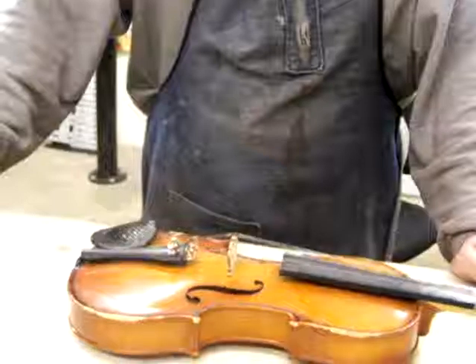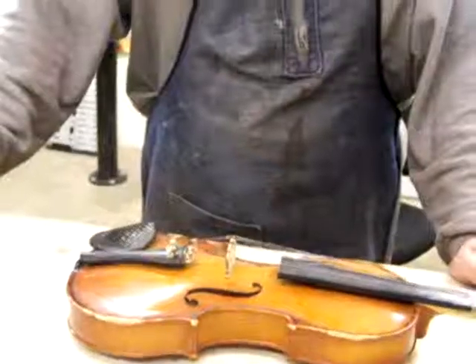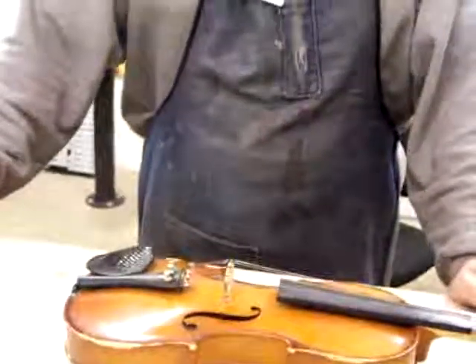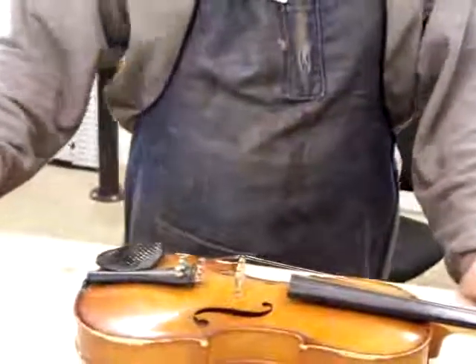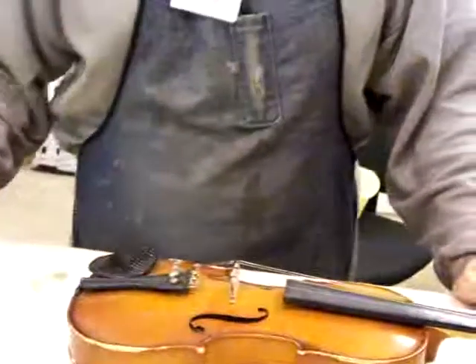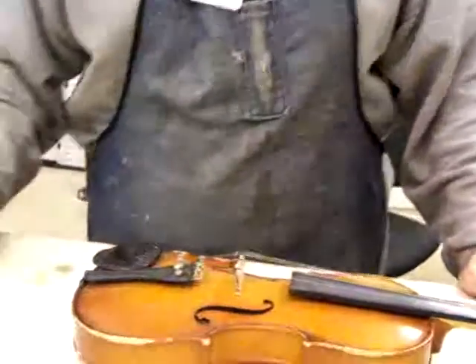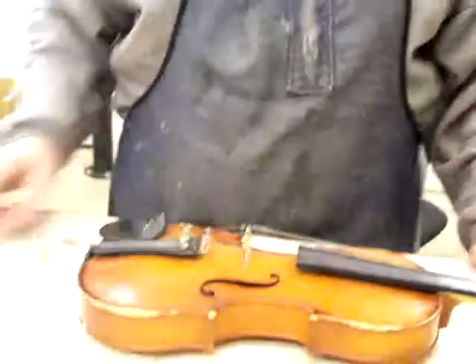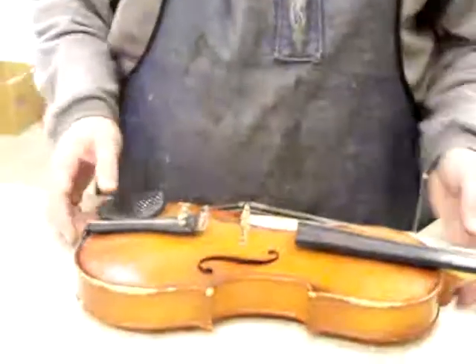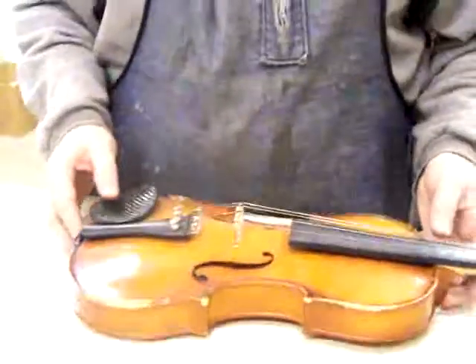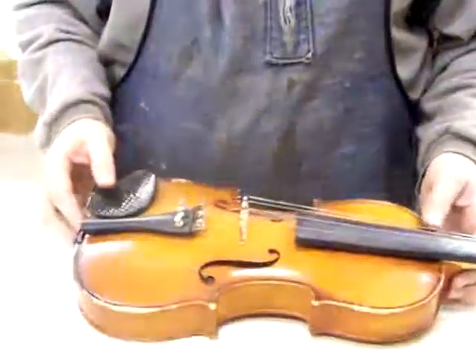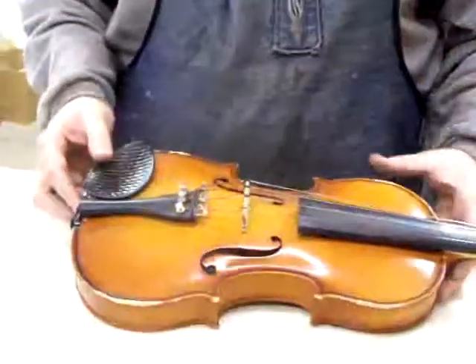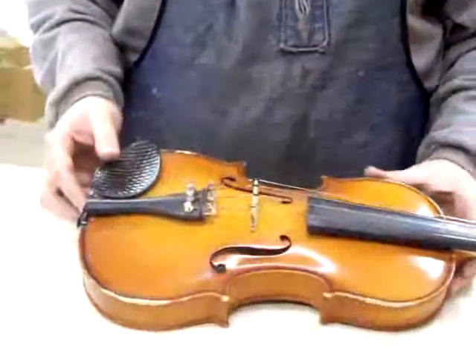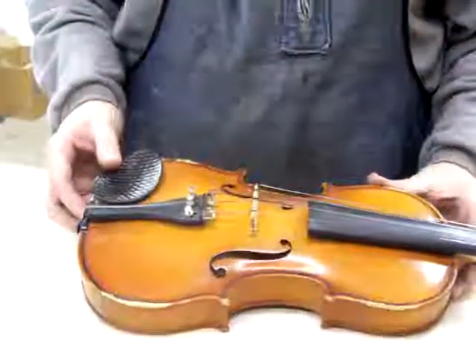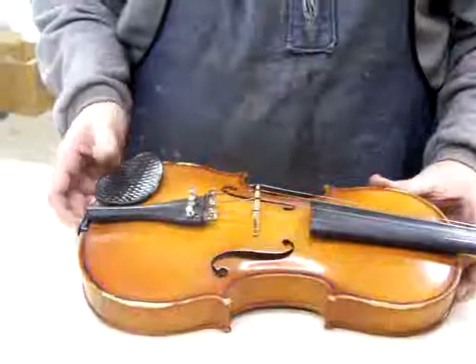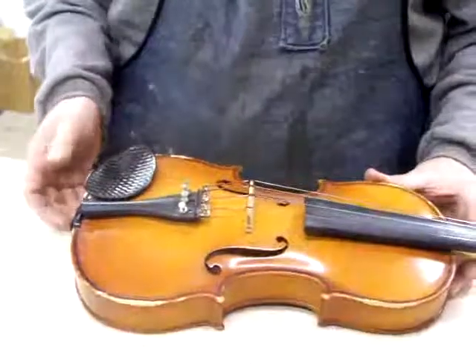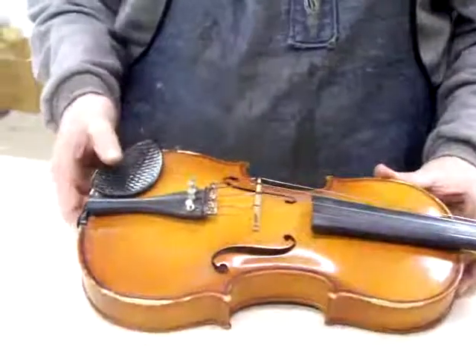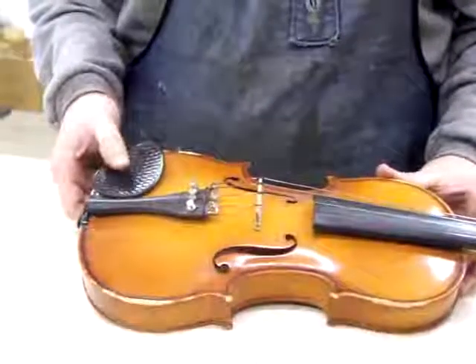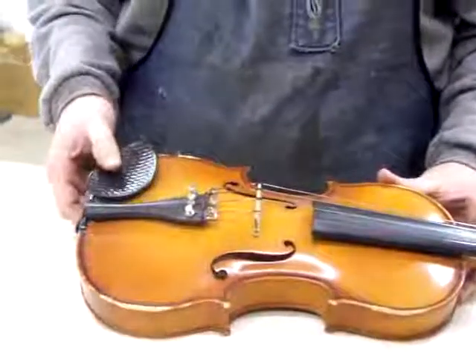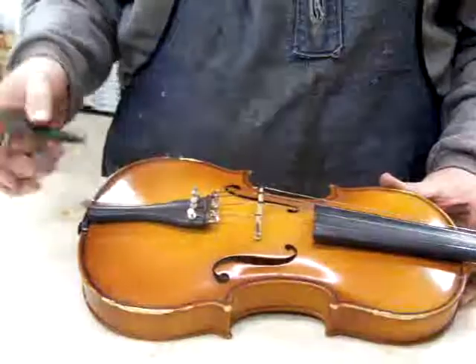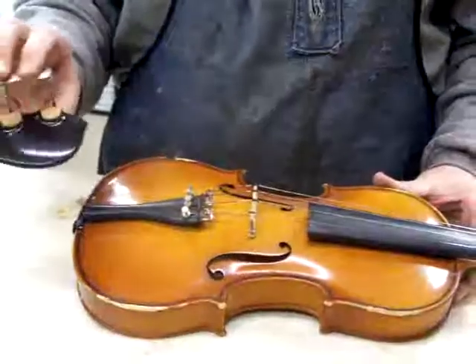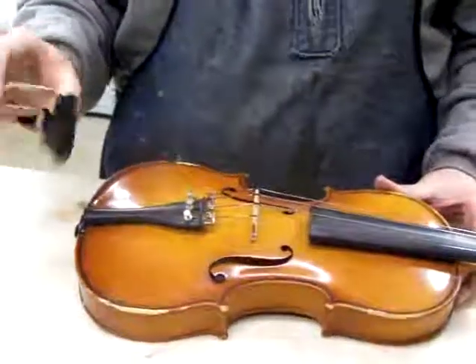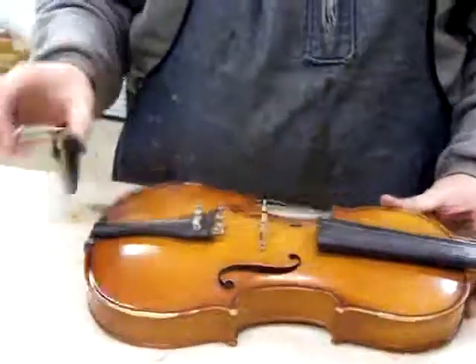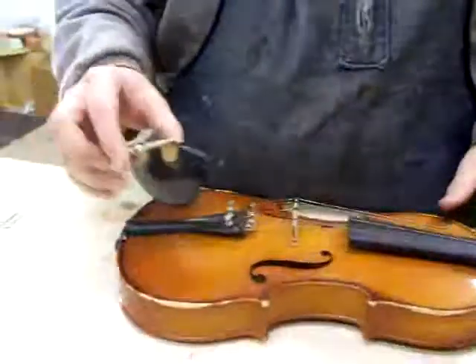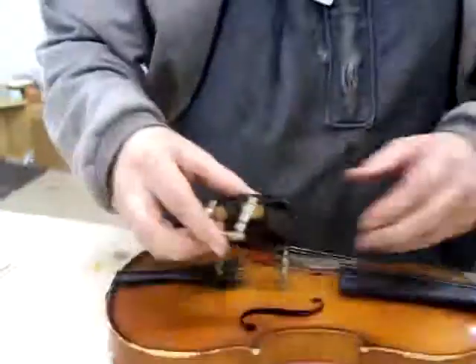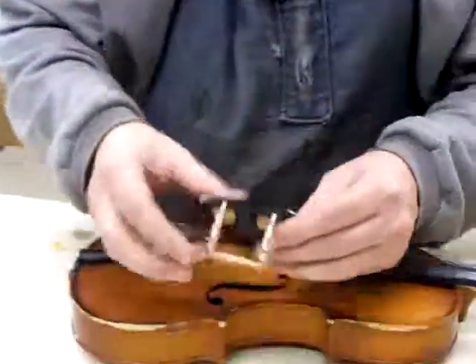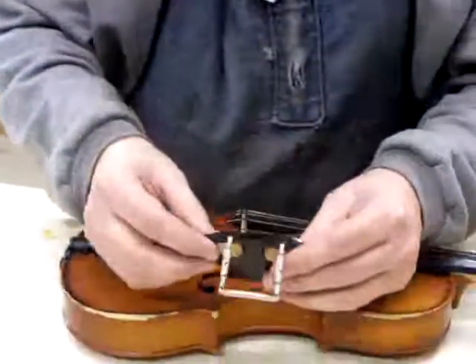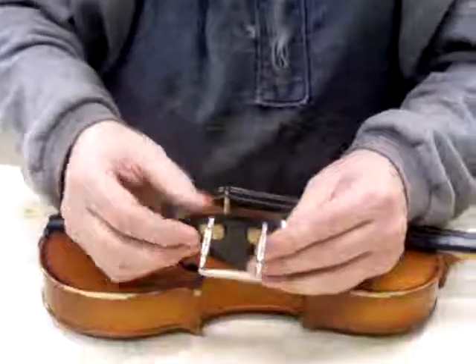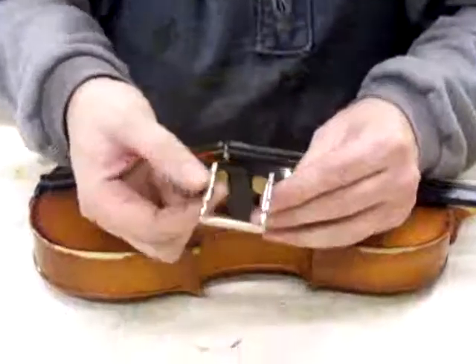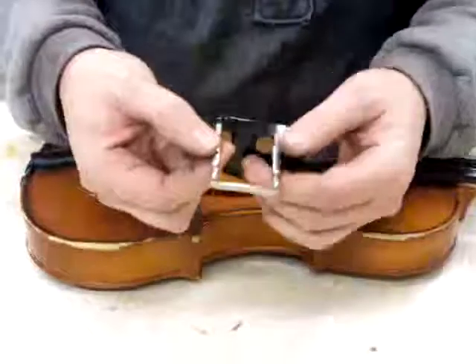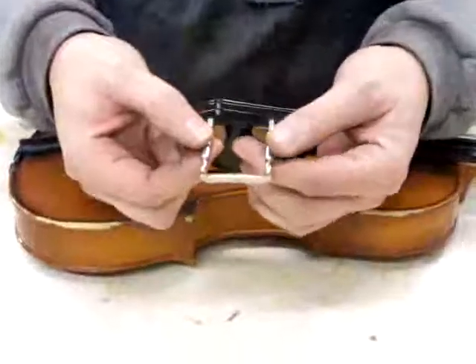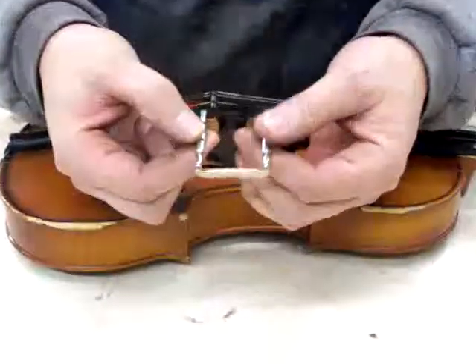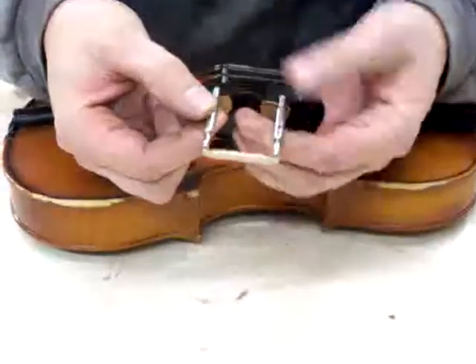This is the next mini repair tip — putting a chin rest back on a violin. From time to time these come off. You can see that they're just held on by a couple of long screws.